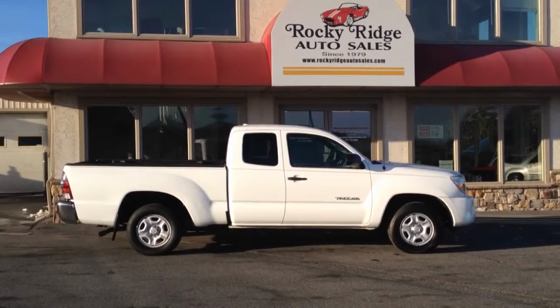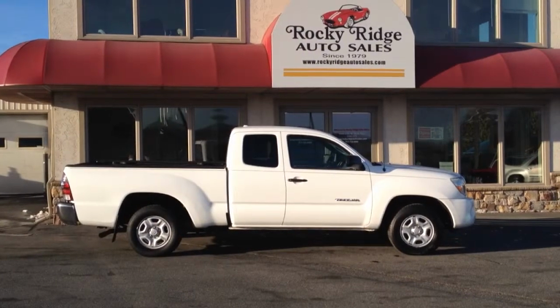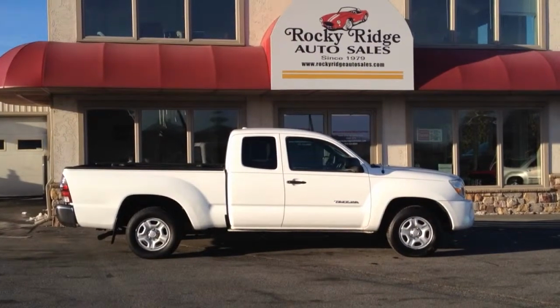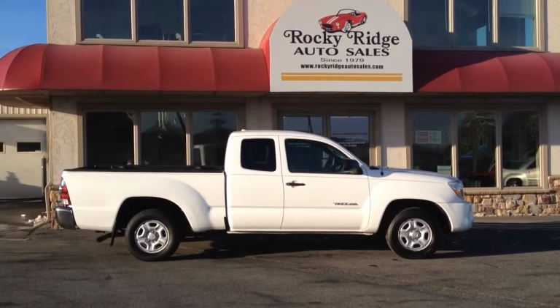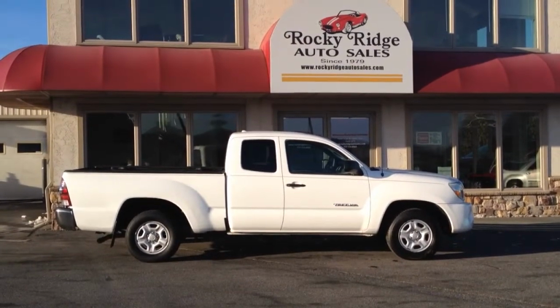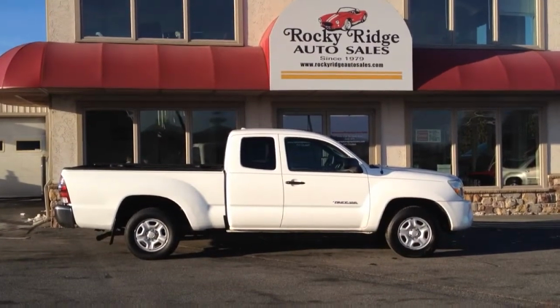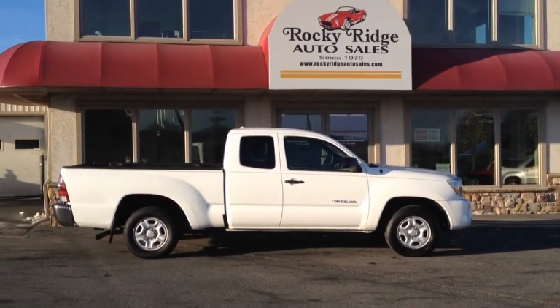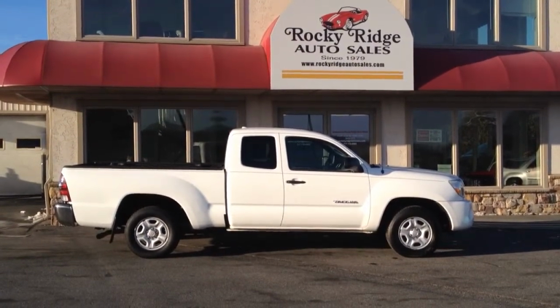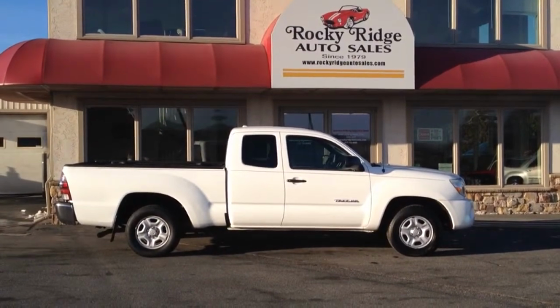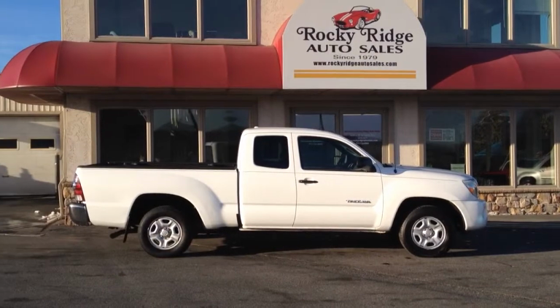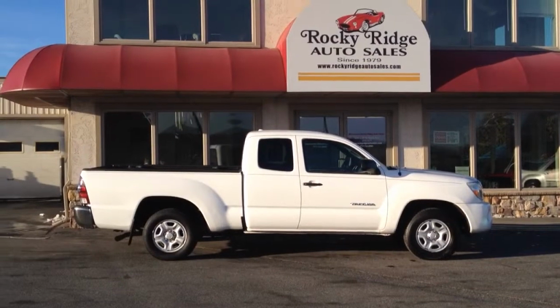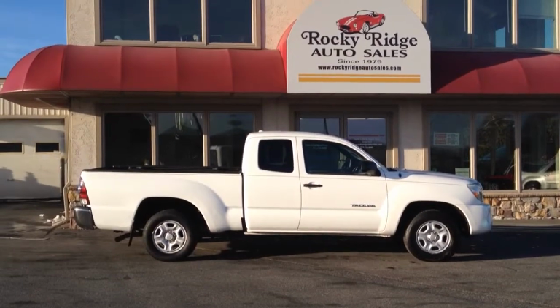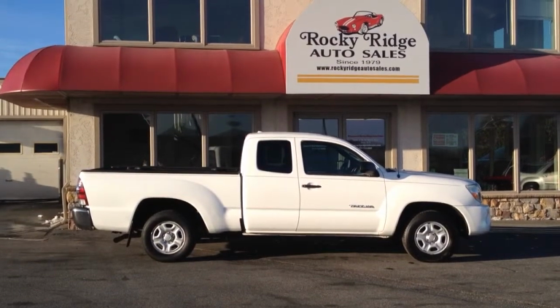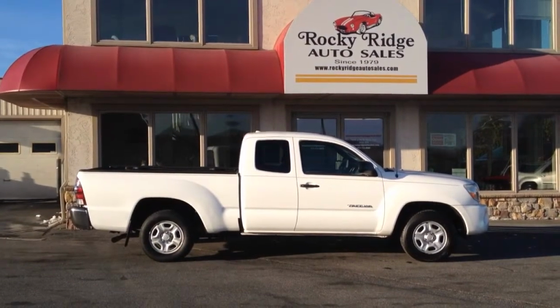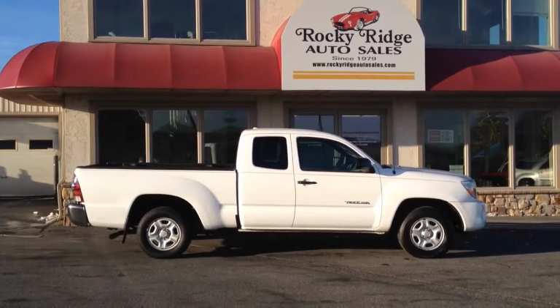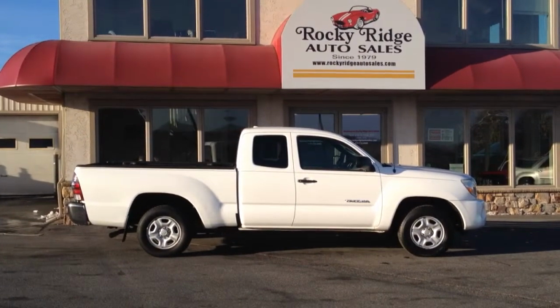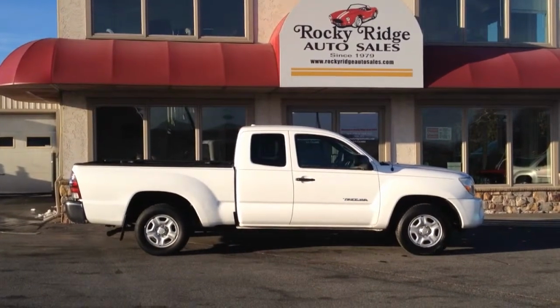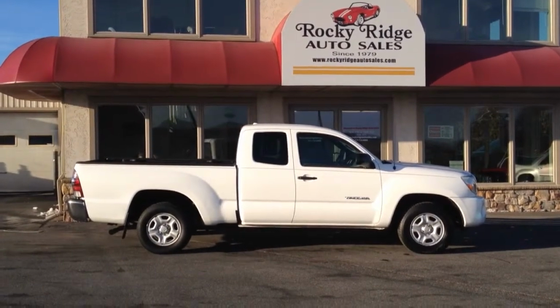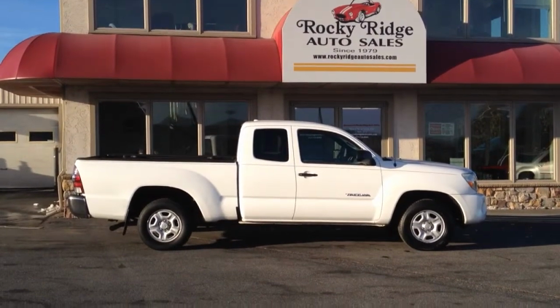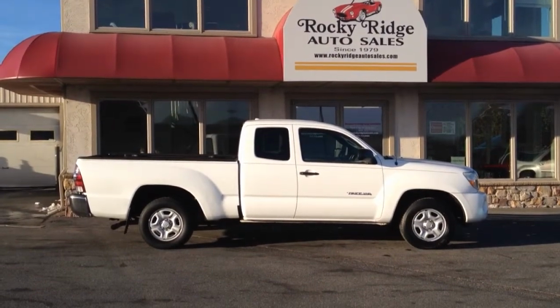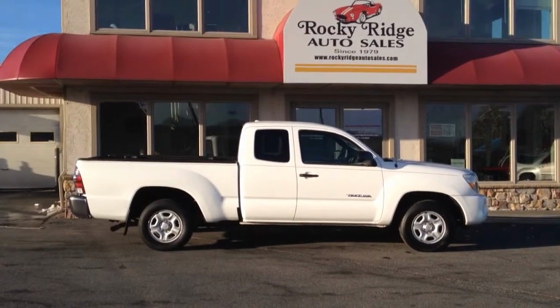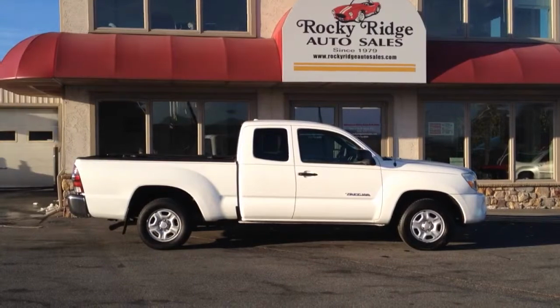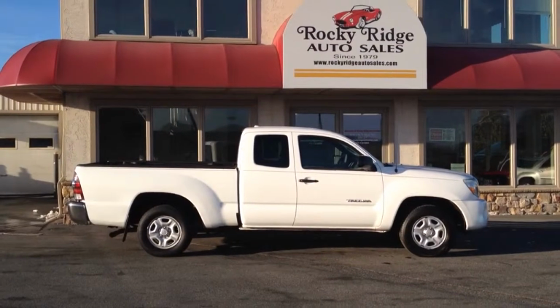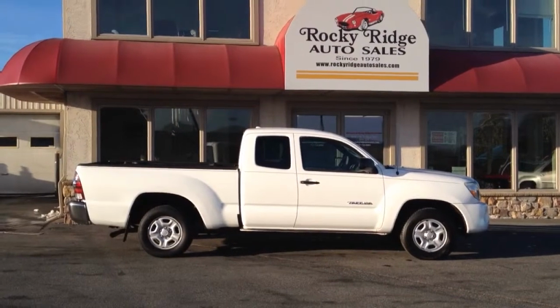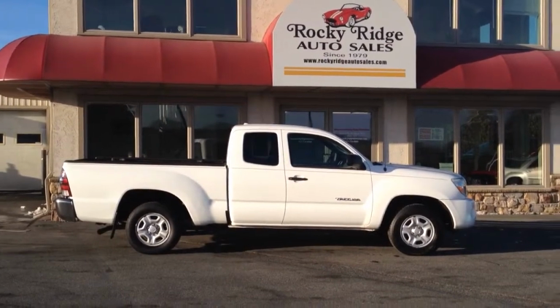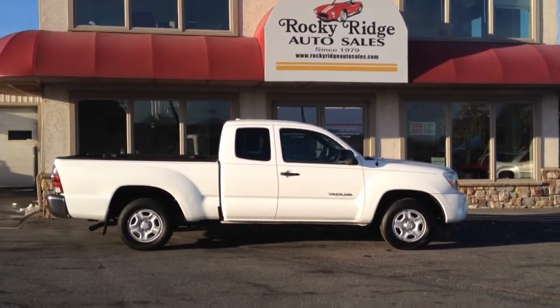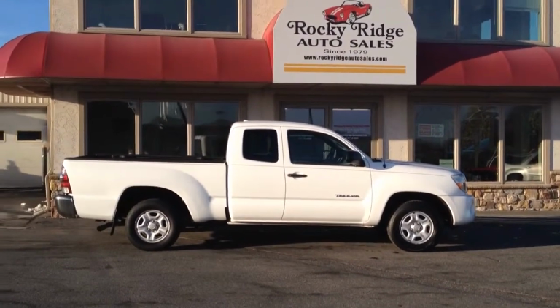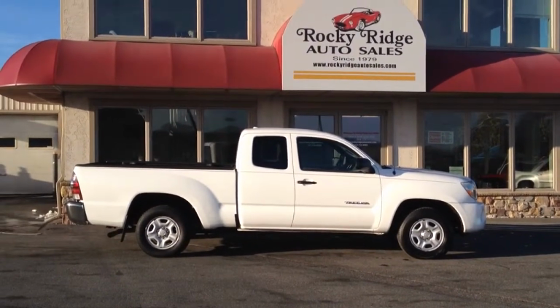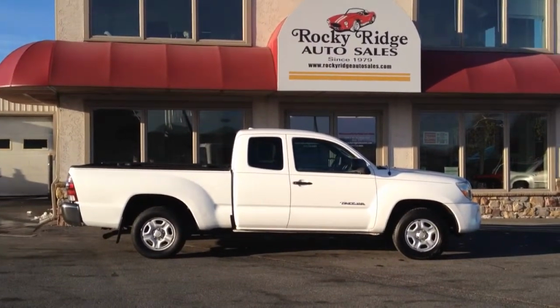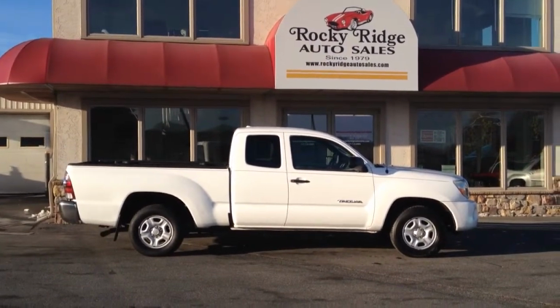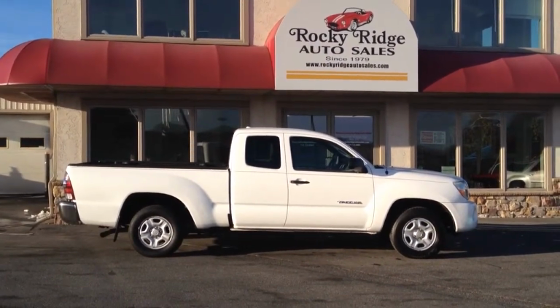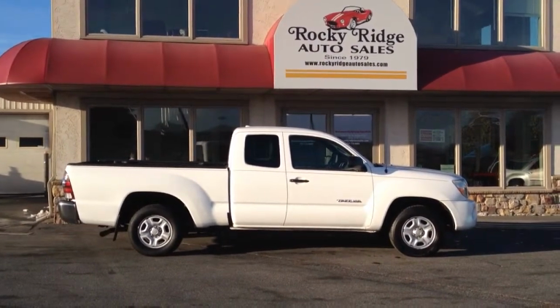Hello and welcome to Rocky Ridge Auto Sales here in Ephrata, Pennsylvania. We've been here at the same location in Ephrata, selling quality used cars and trucks, all at low, no-haggle pricing, so you know you're getting the best deal right up front since 1979. My name is Jesse, I'm one of the salesmen here.